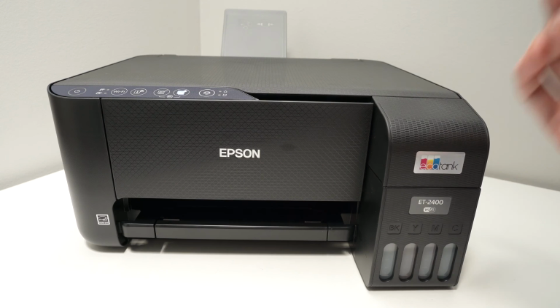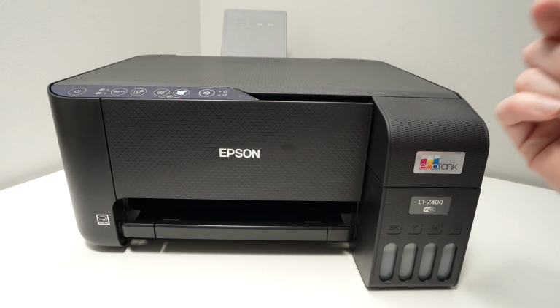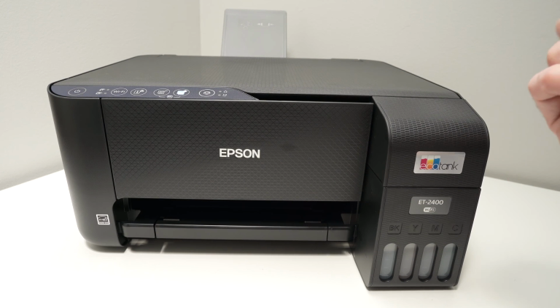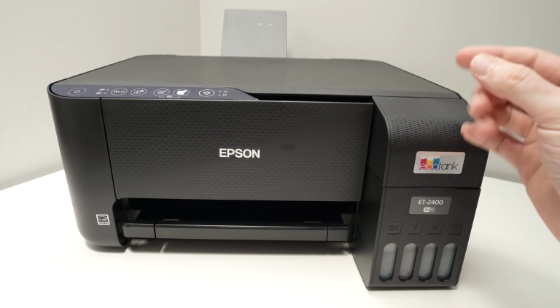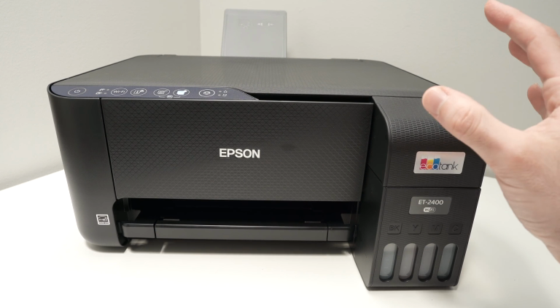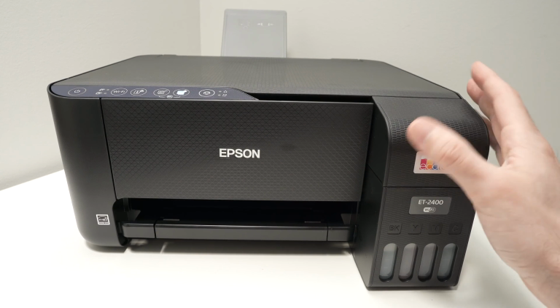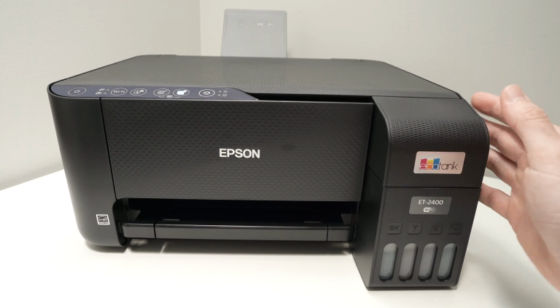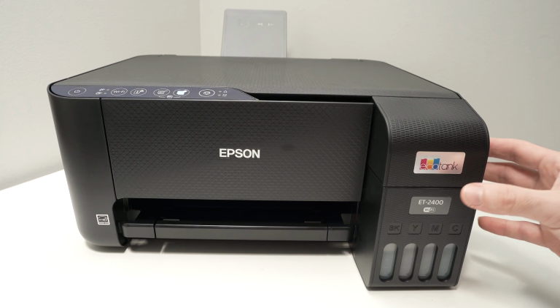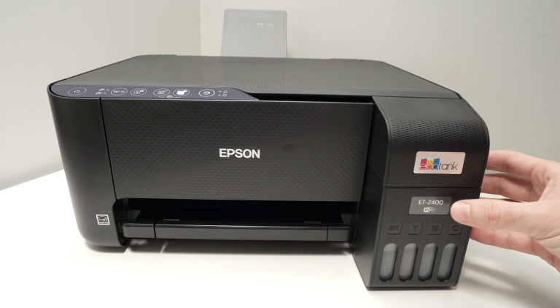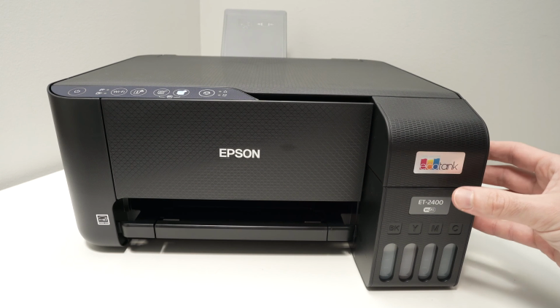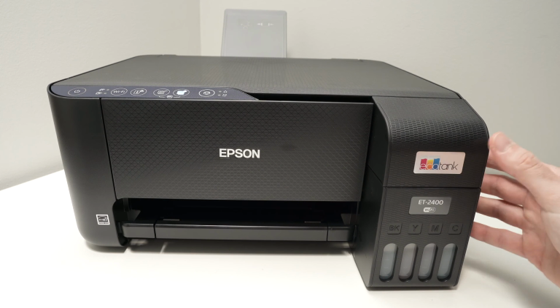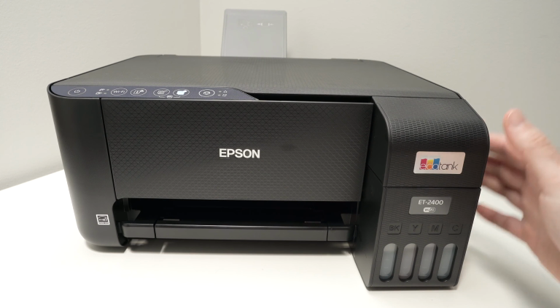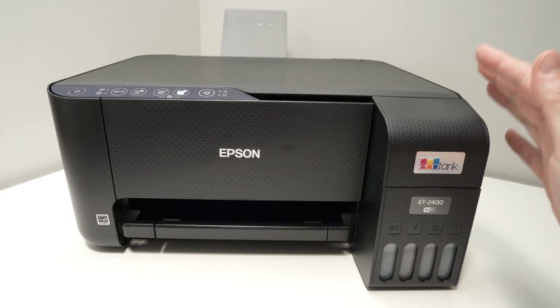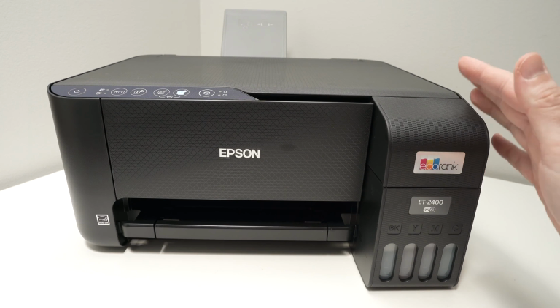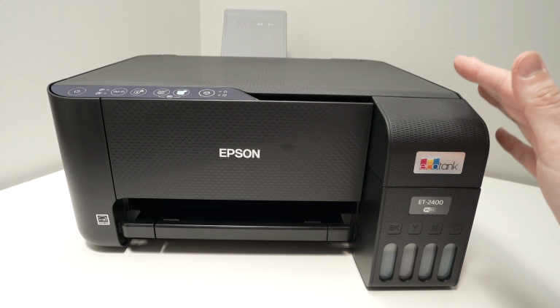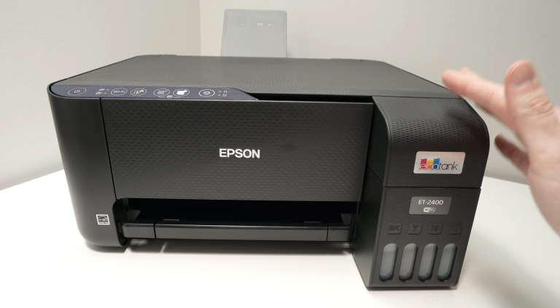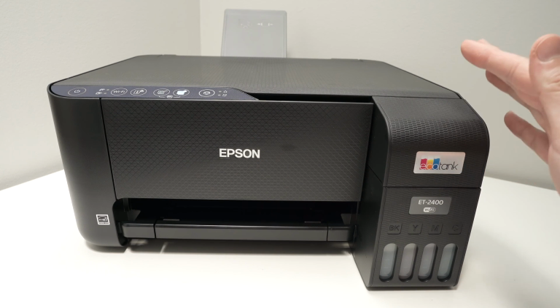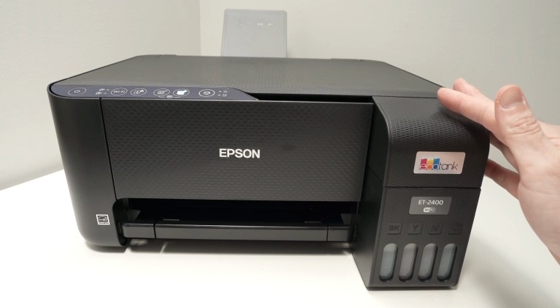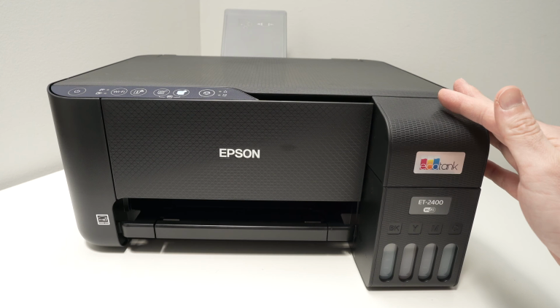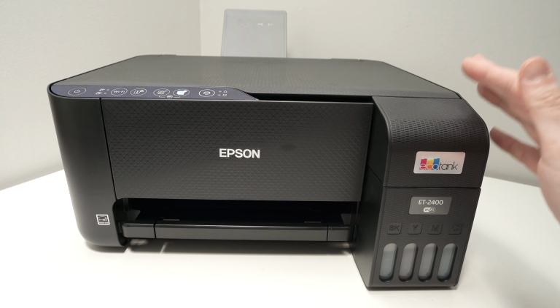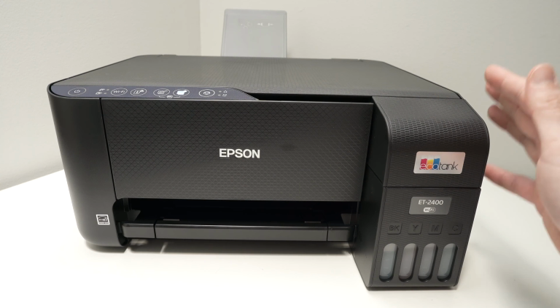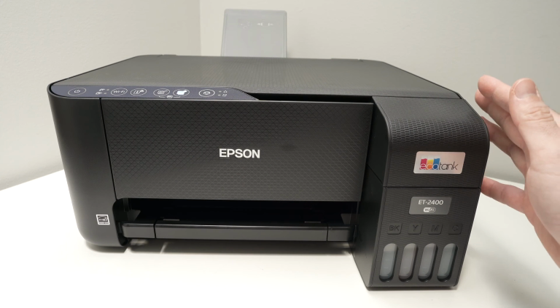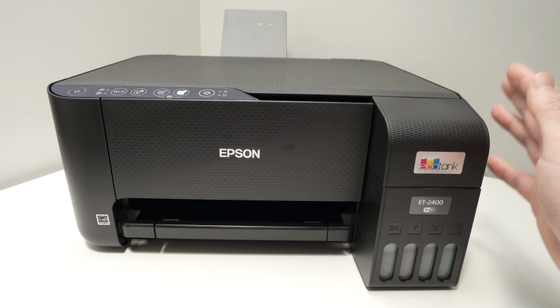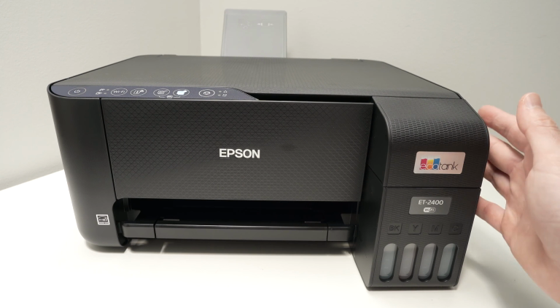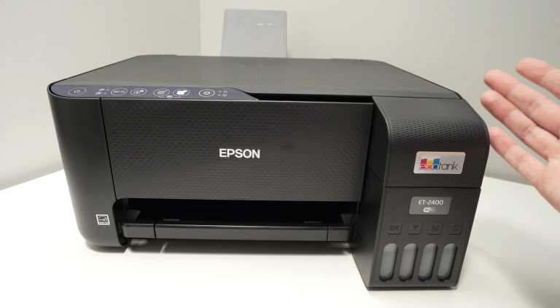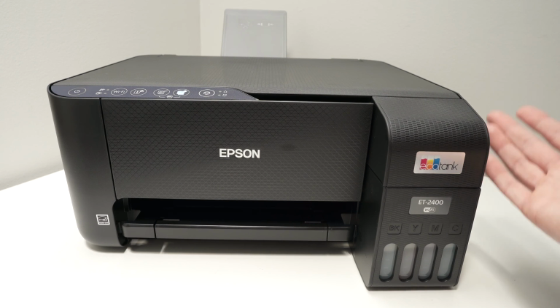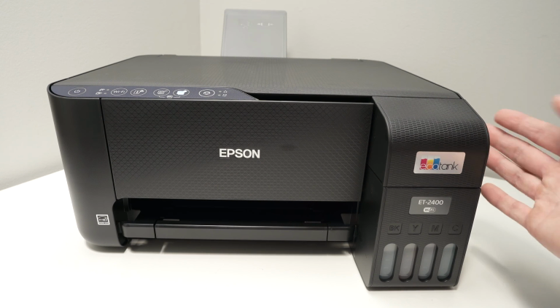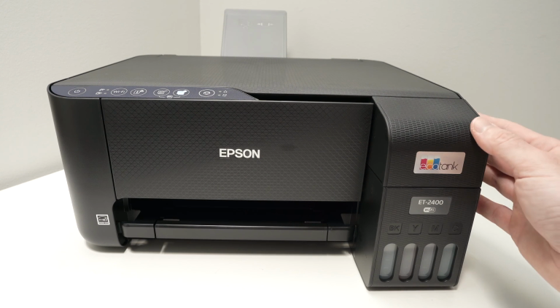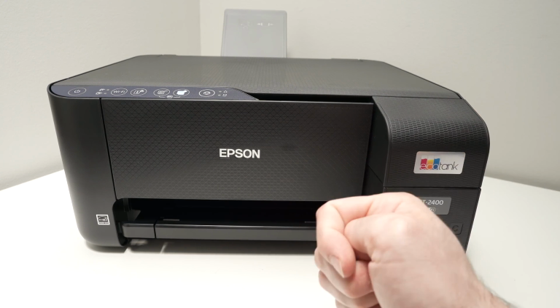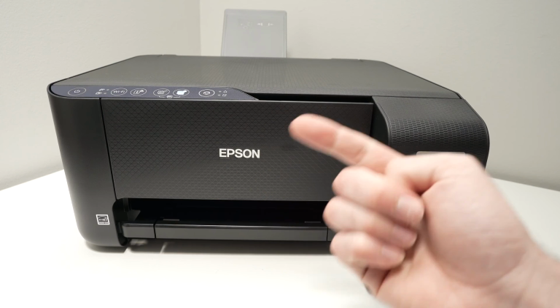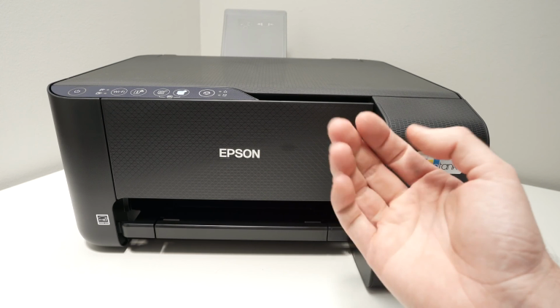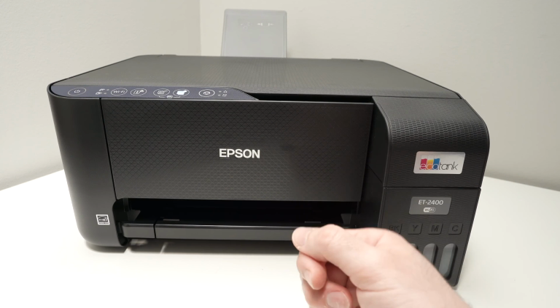In this video, I'll show you how to fix it in case your Epson EcoTank ET-2400 has trouble connecting to your Wi-Fi network. There are many solutions to this problem depending on why it's happening, and in this video I'll go through all of them.